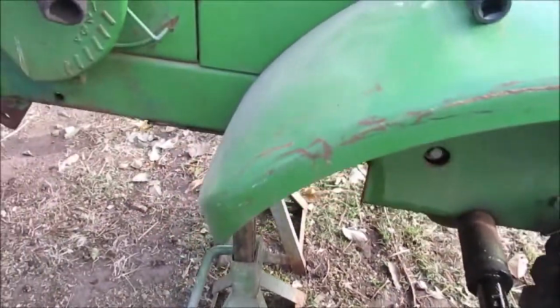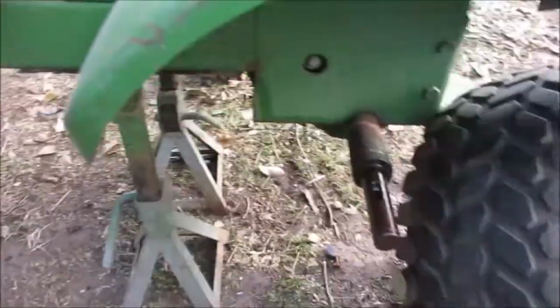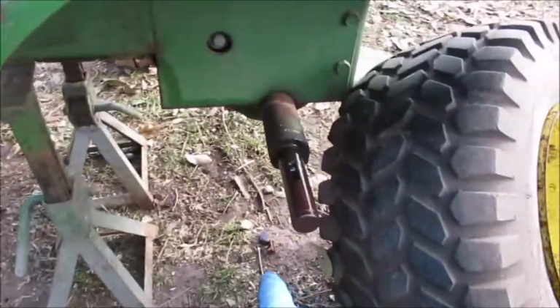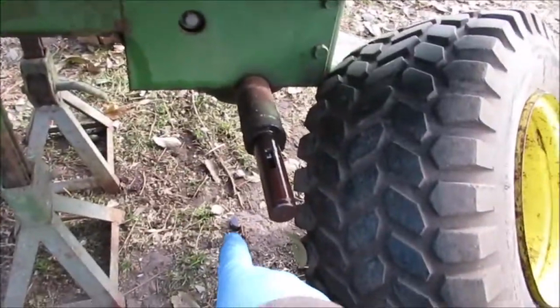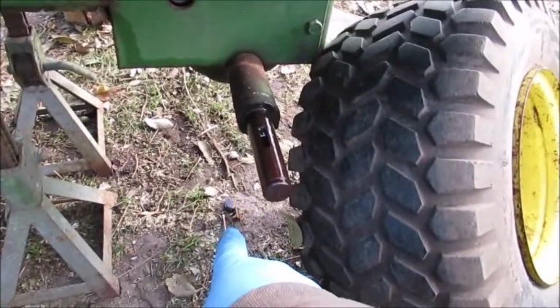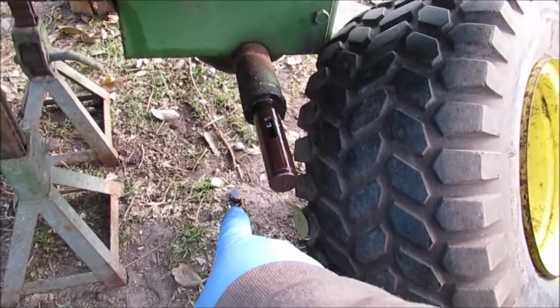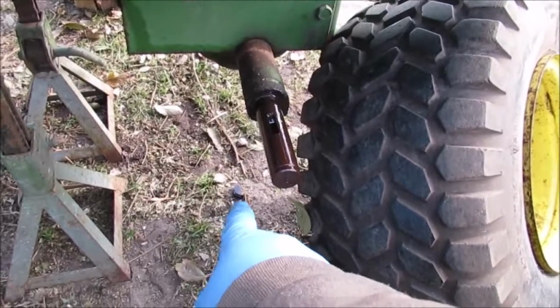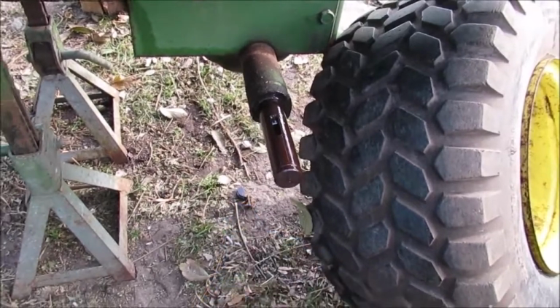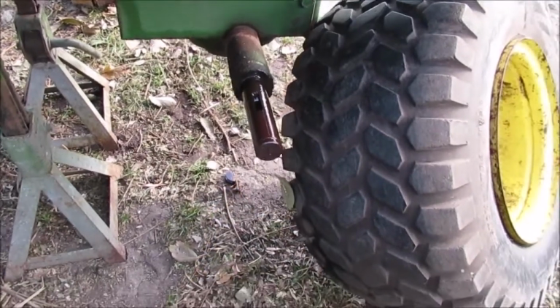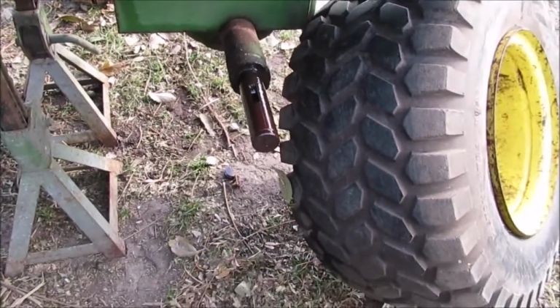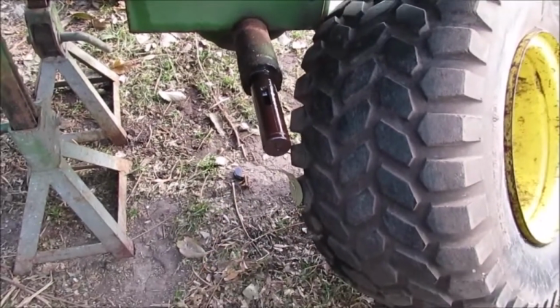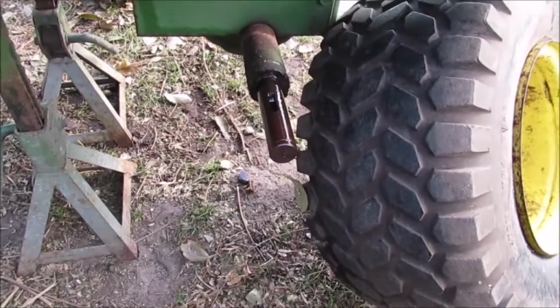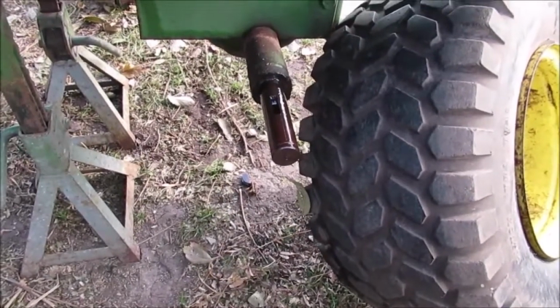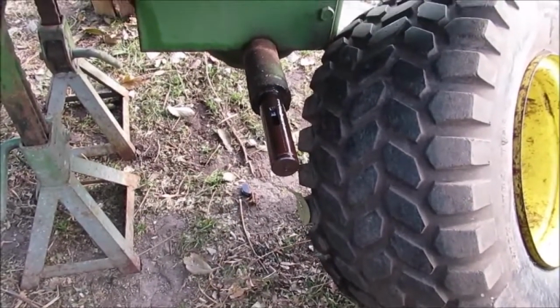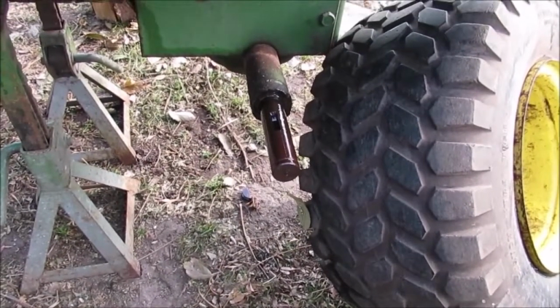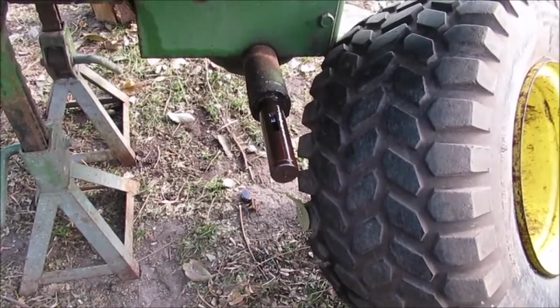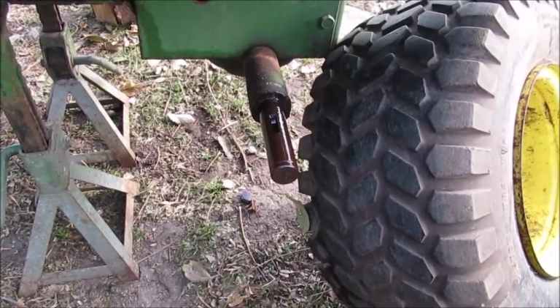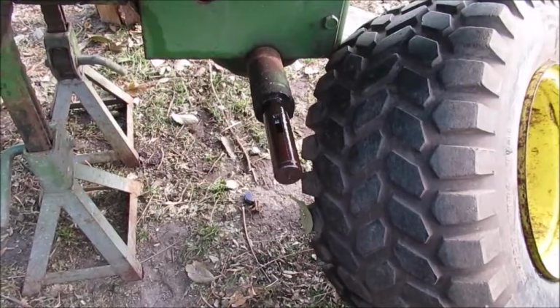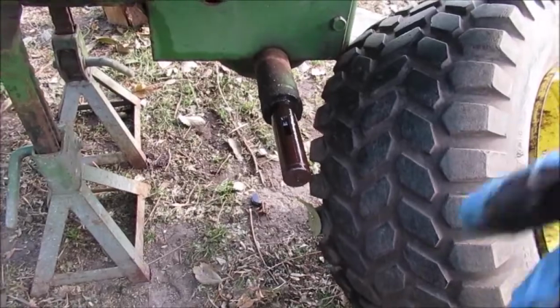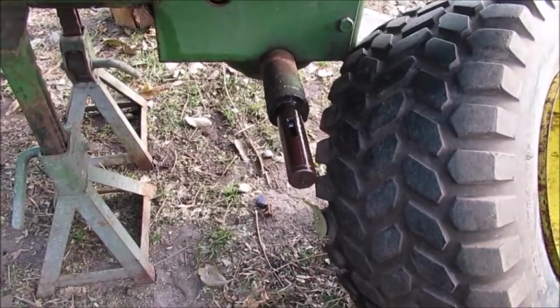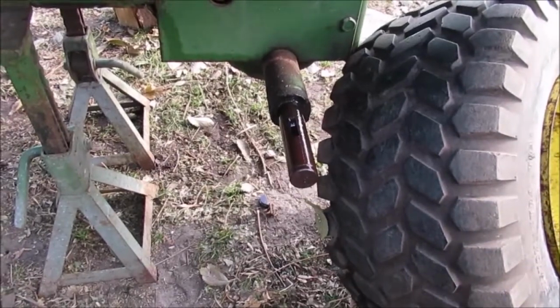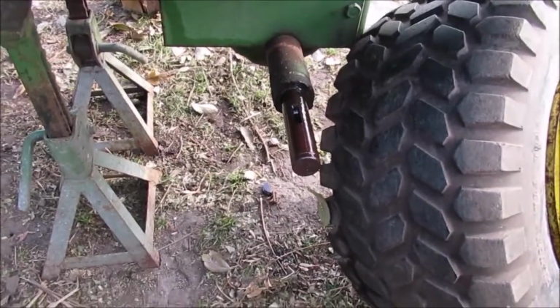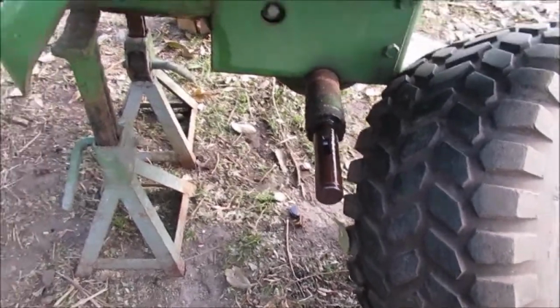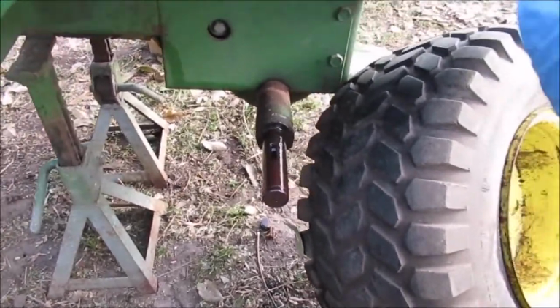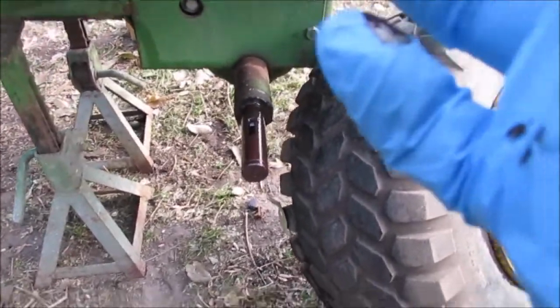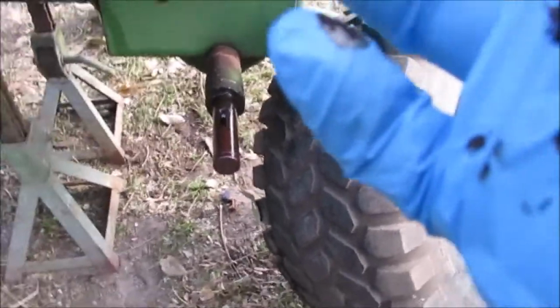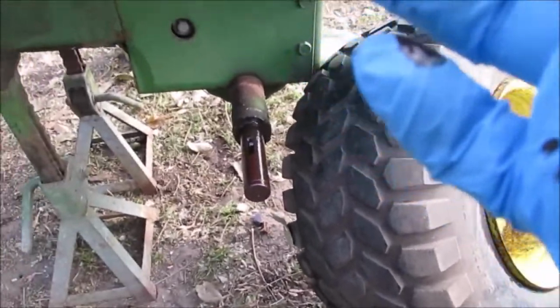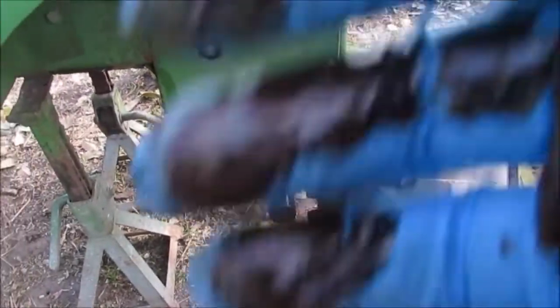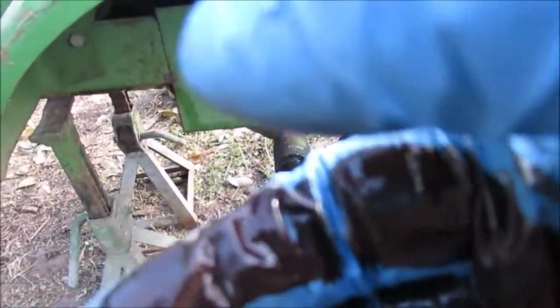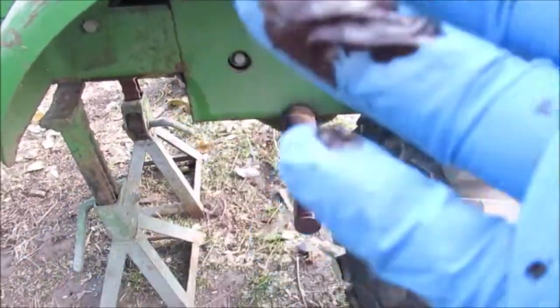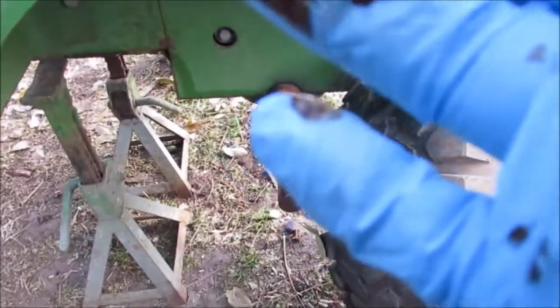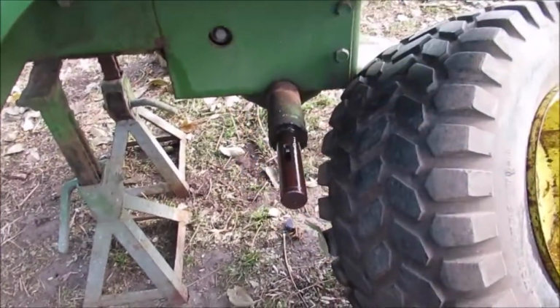There's the key down there — see it? It fell out earlier. Amazing, huh? Thanks for watching. Now I'll get the camera shut off.